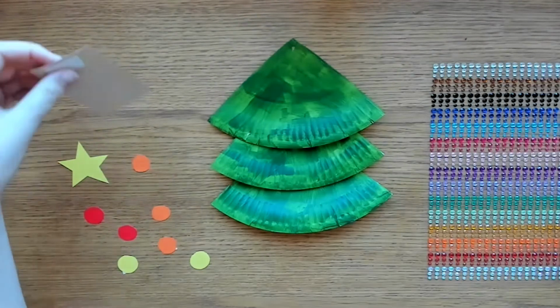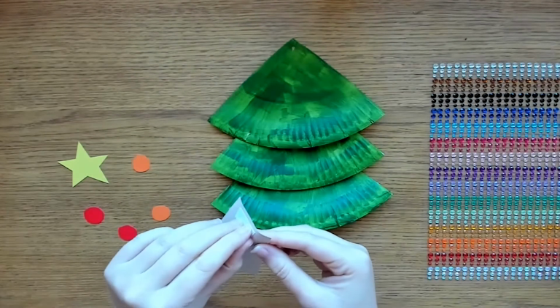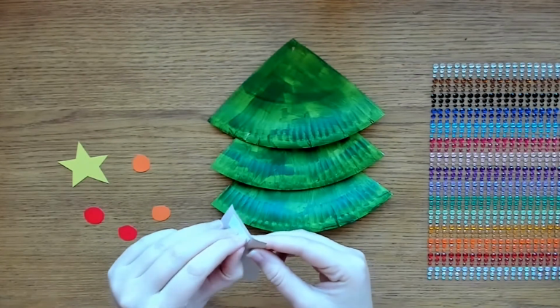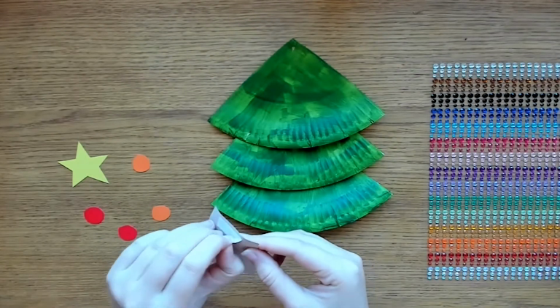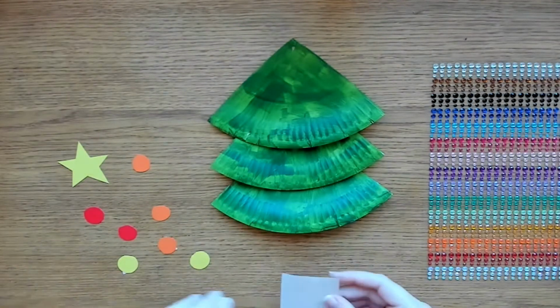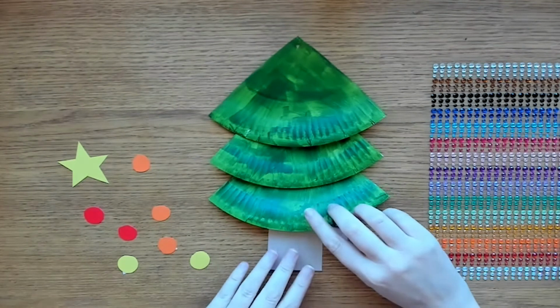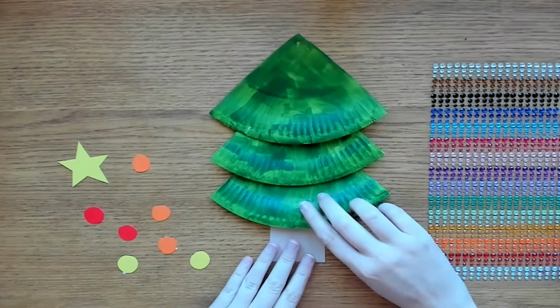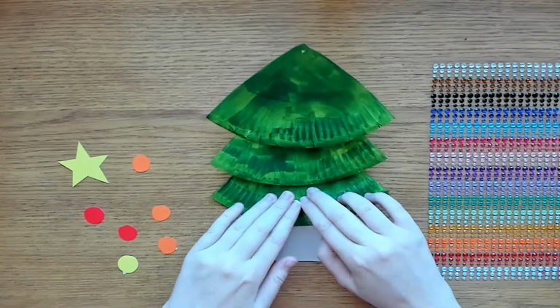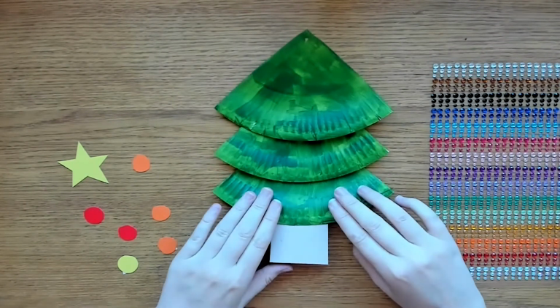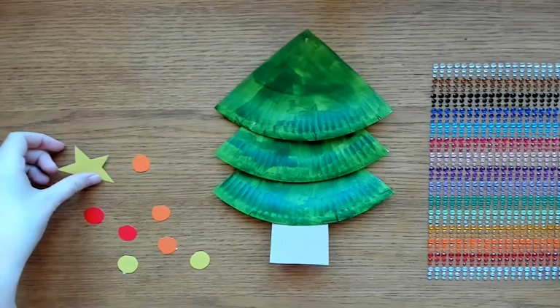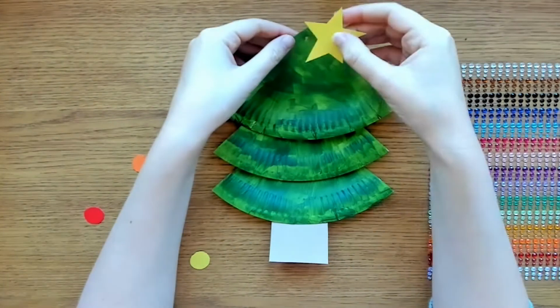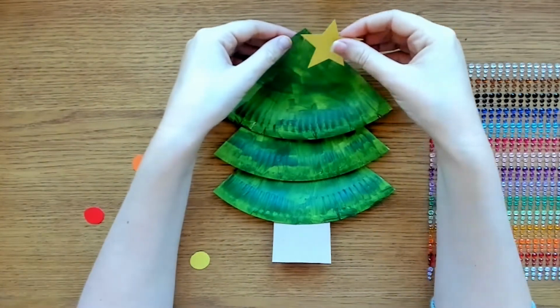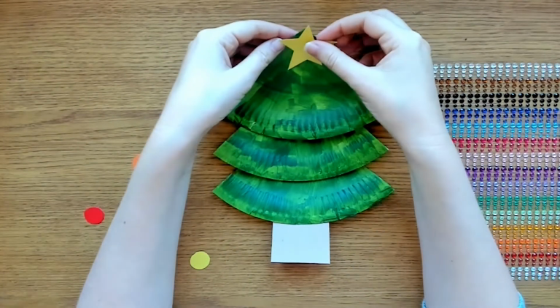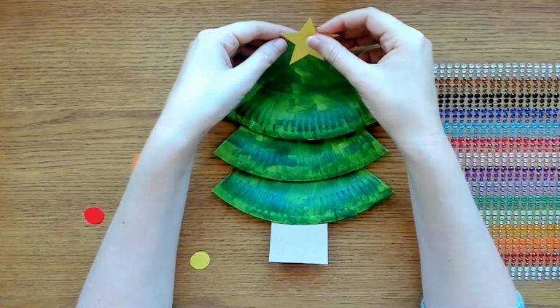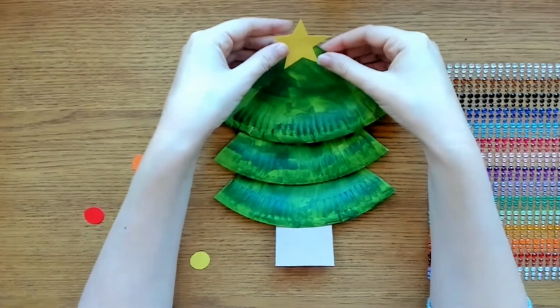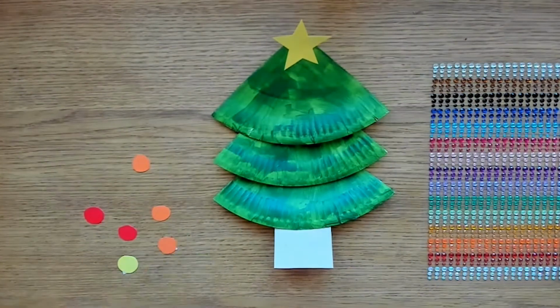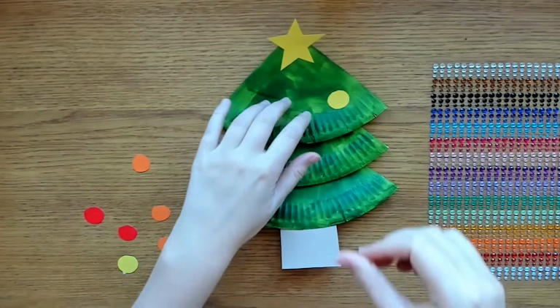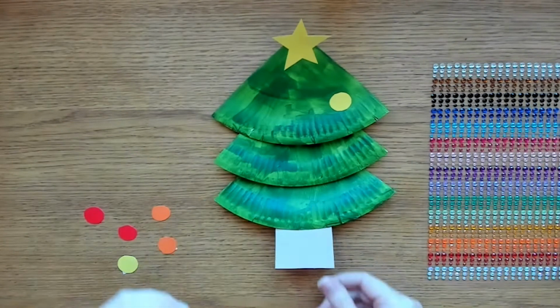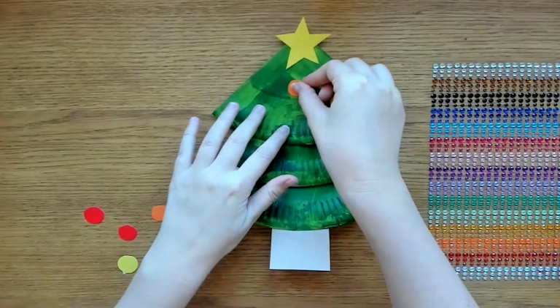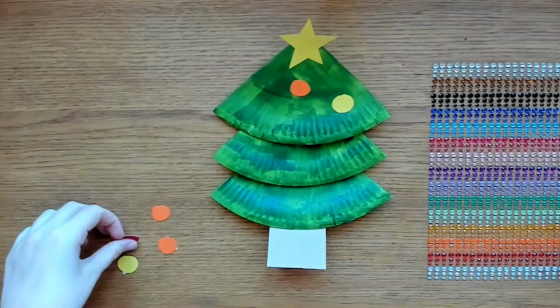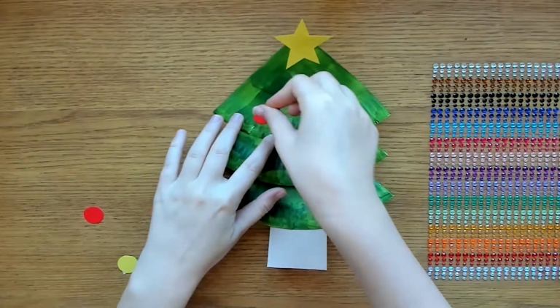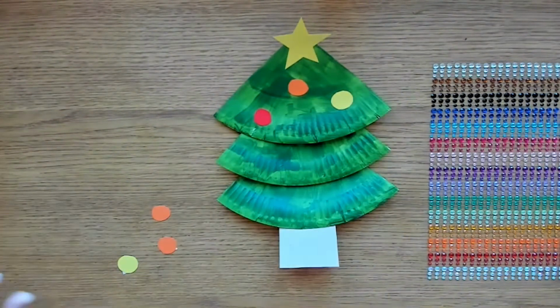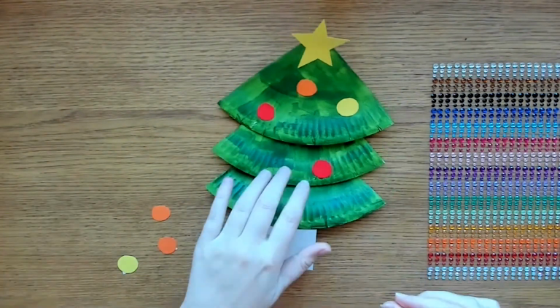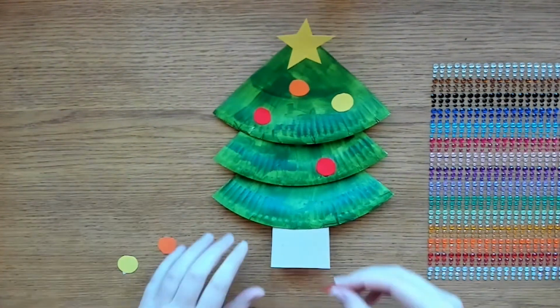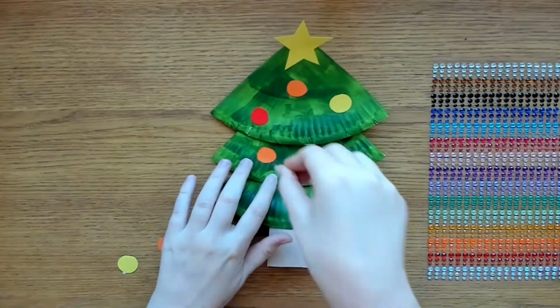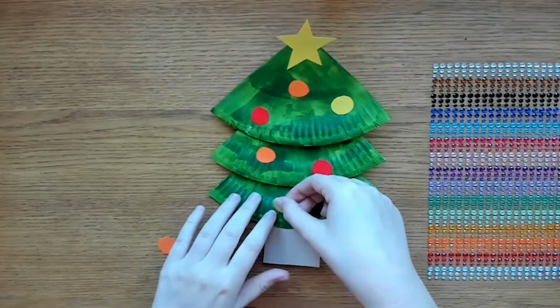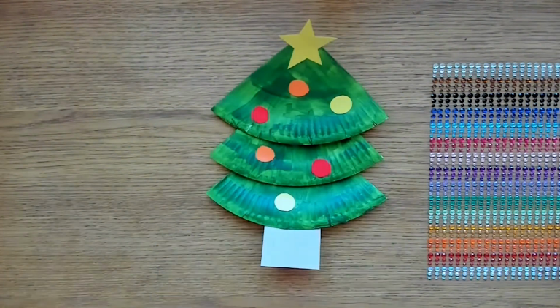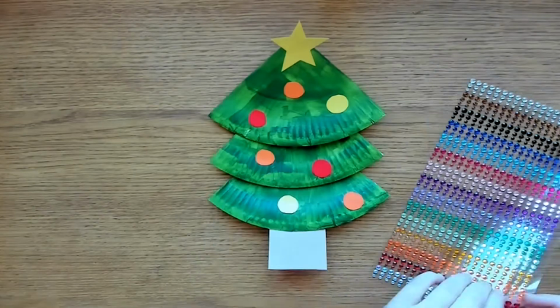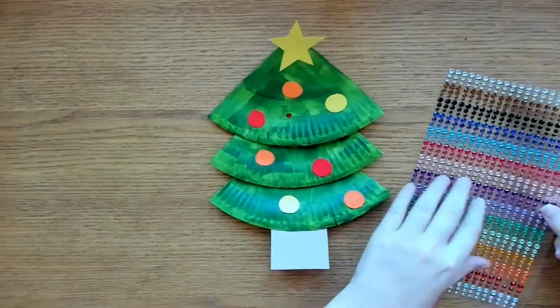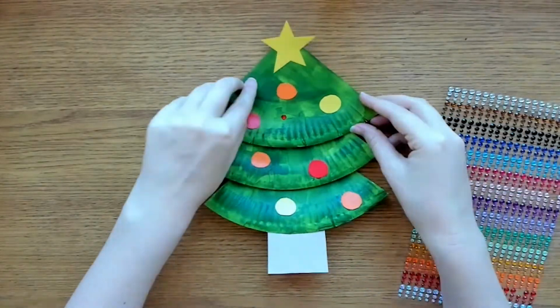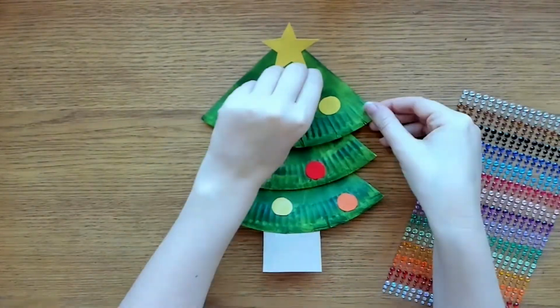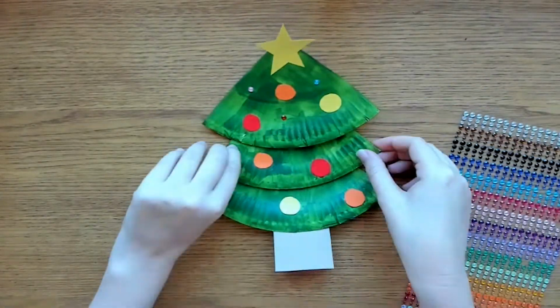Now we're going to transform it into a Christmas tree. With your colourful card you can add a star and a tree stump. You could also cut circles of card to be baubles. Then with your craft bits and pieces add some more decoration.